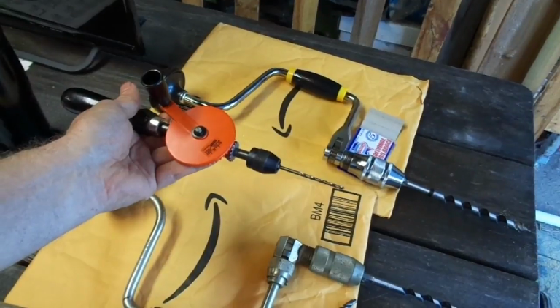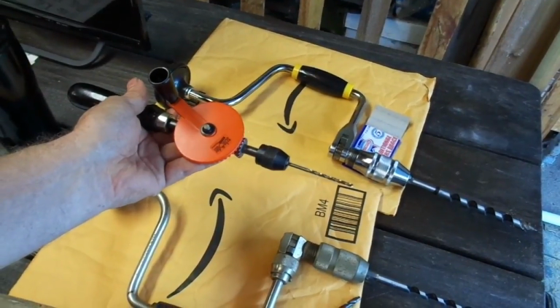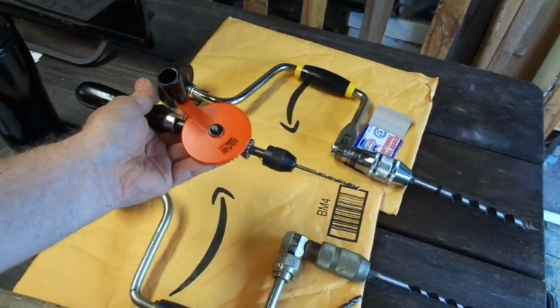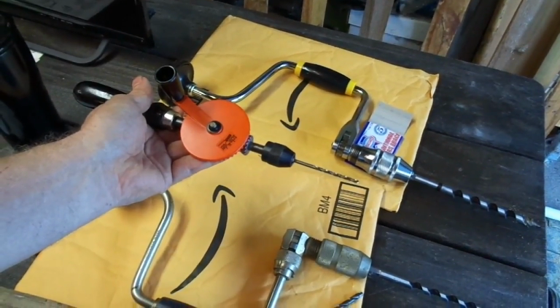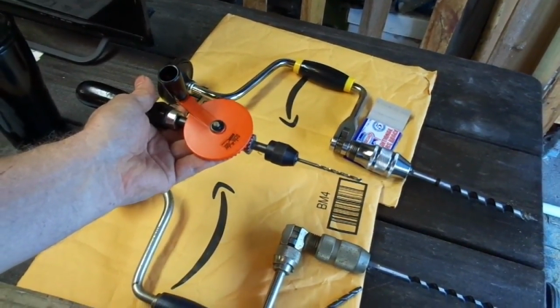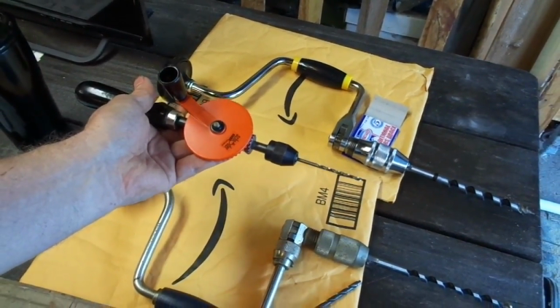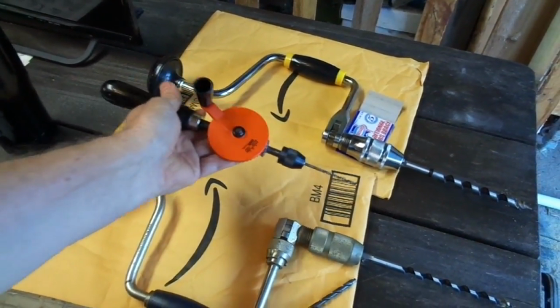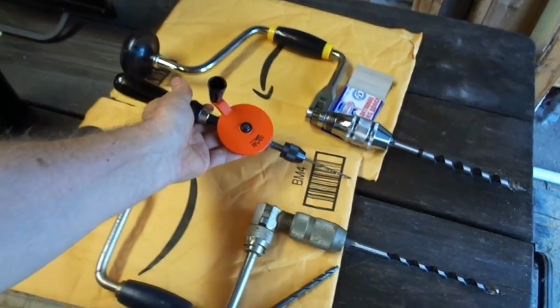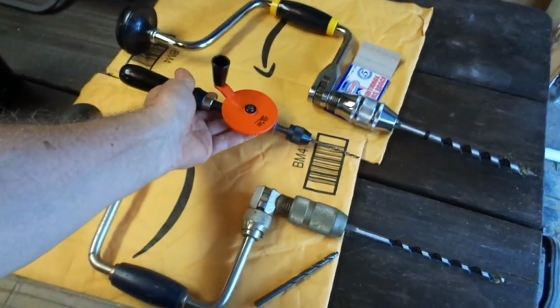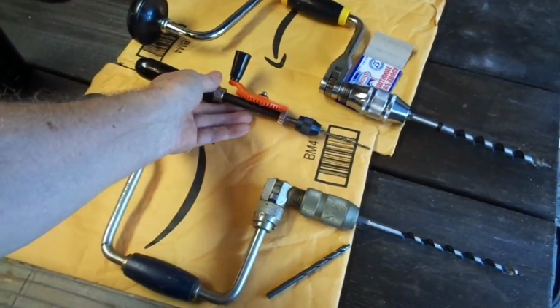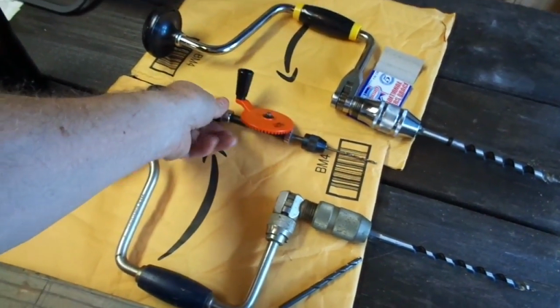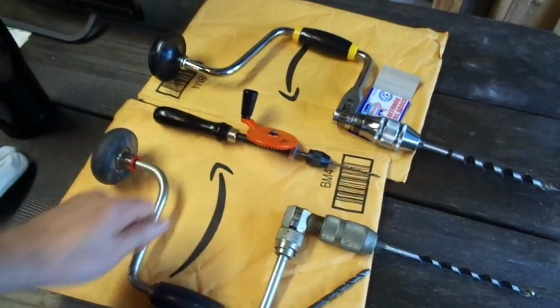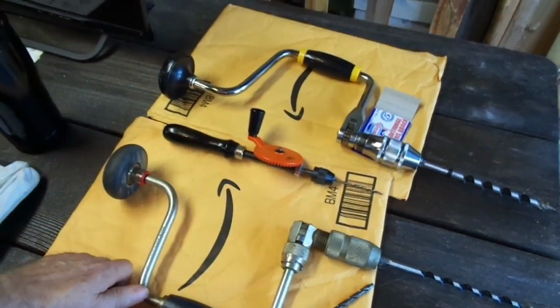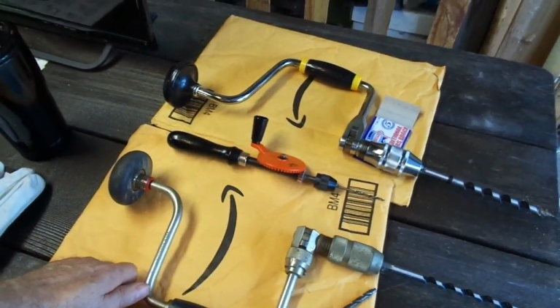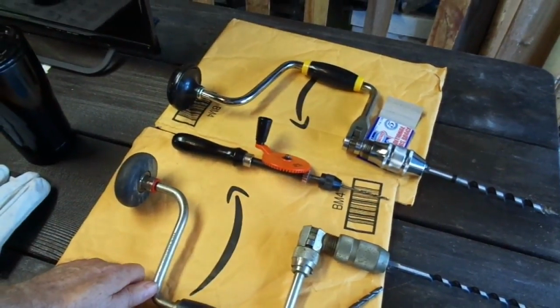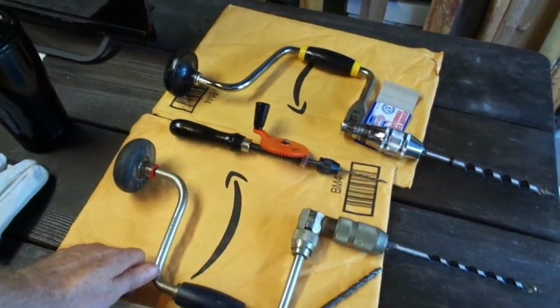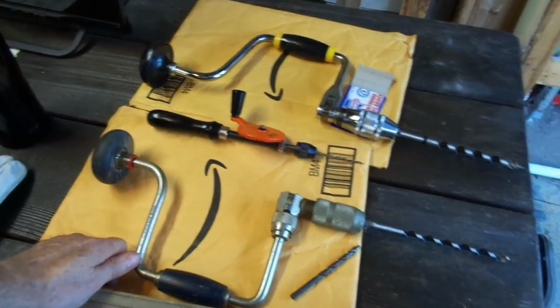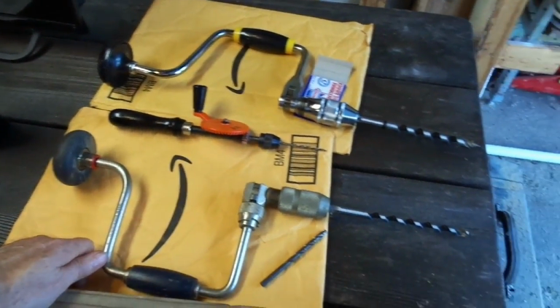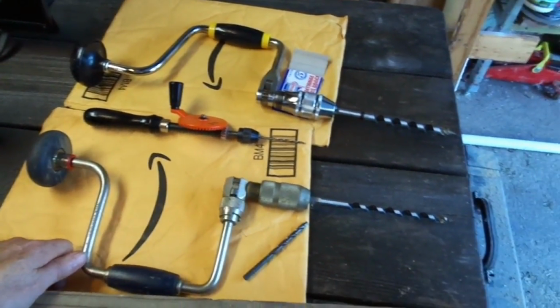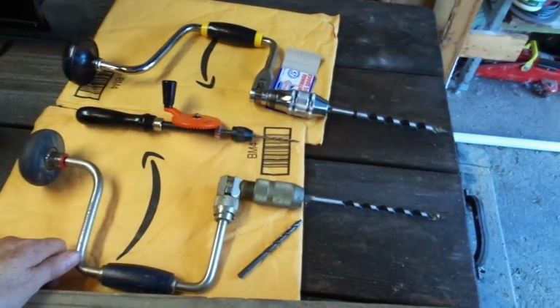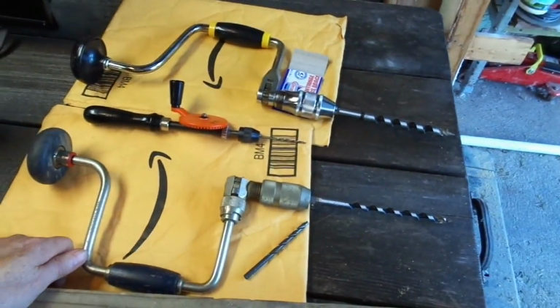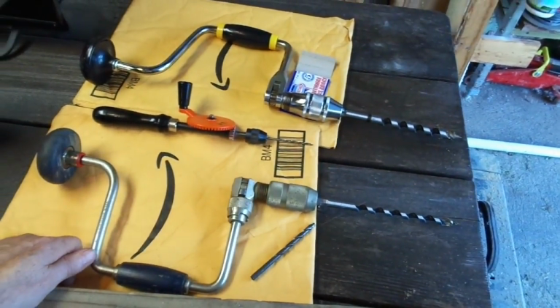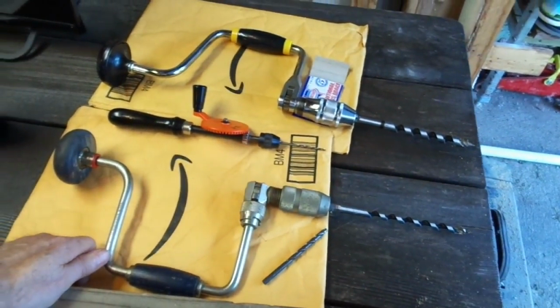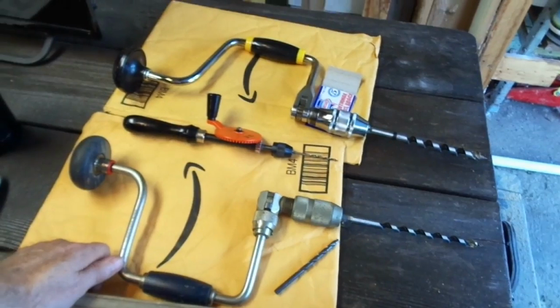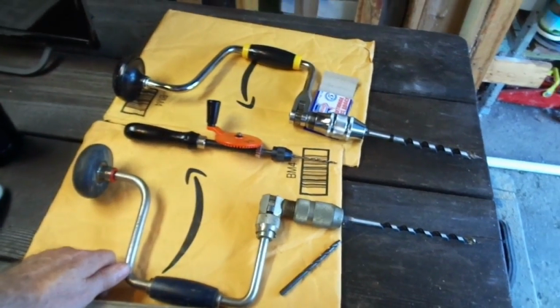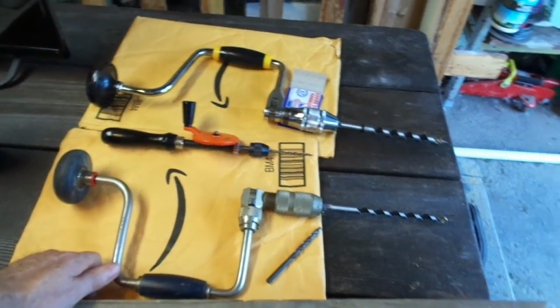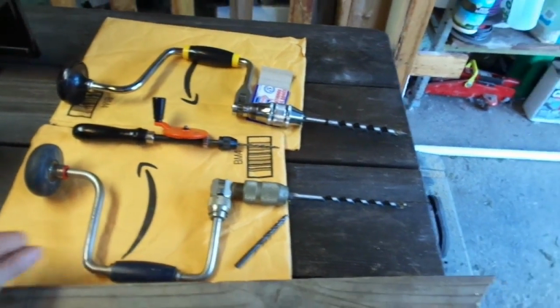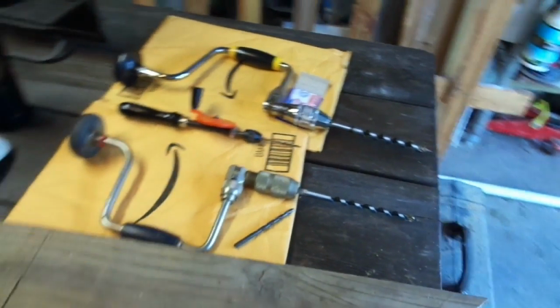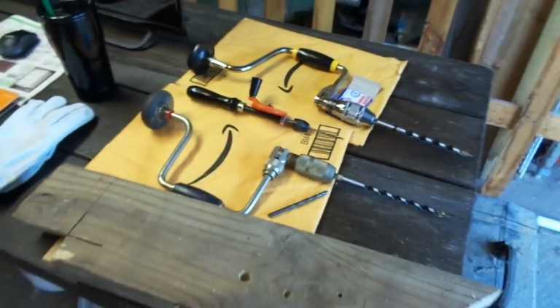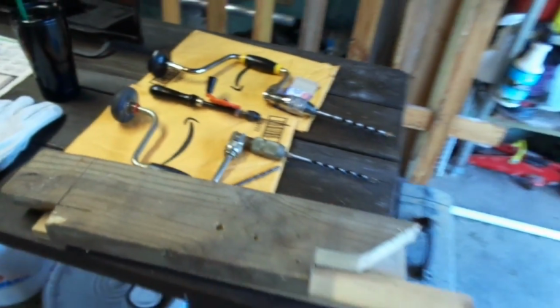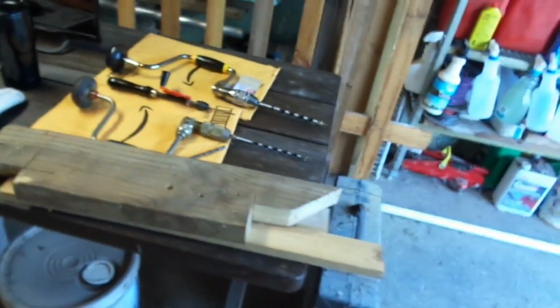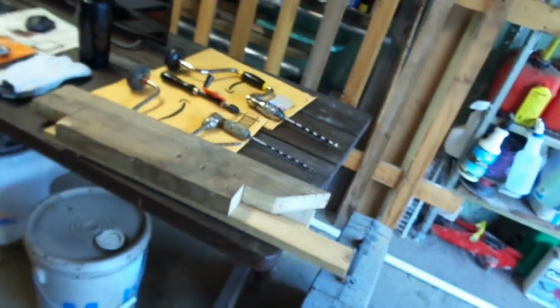In case you maybe just want to try it for old time's sake, or maybe you lost power and you want to finish a wood project, we'll see what it takes and what these things will do. Let me get you set up on the tripod and then we will do some testing.